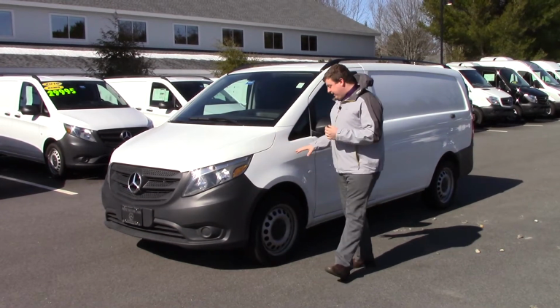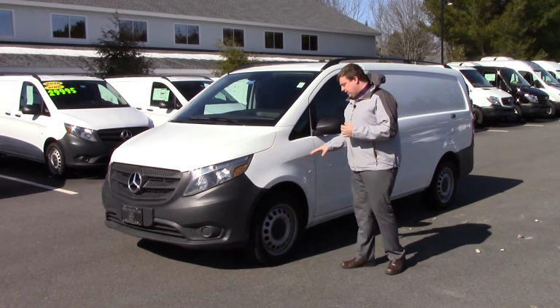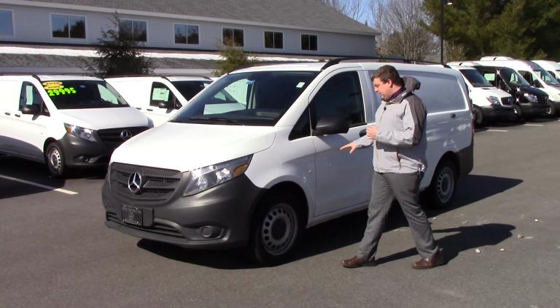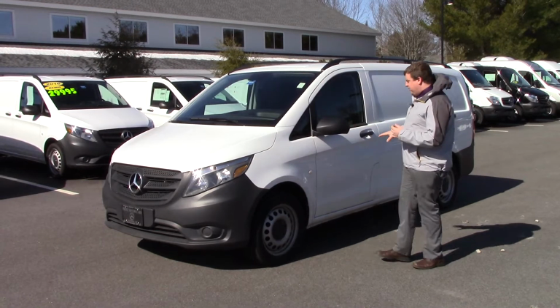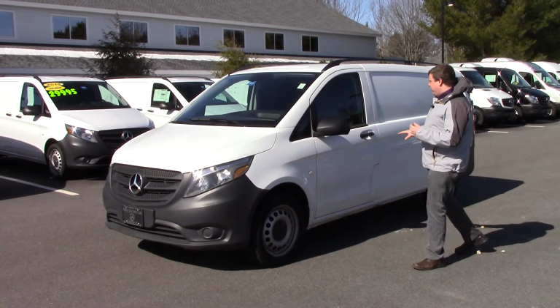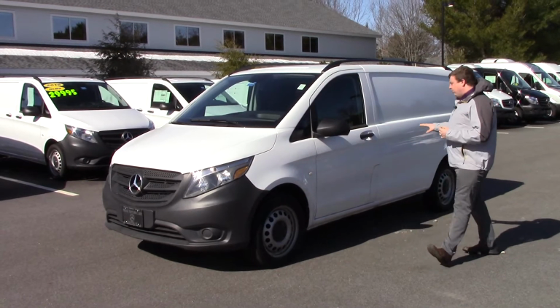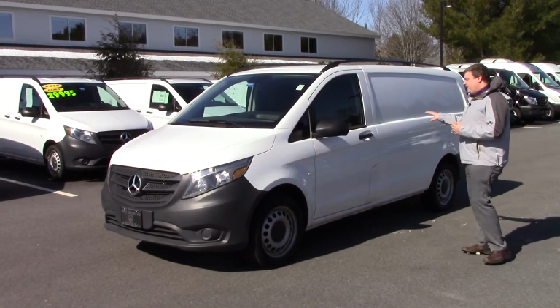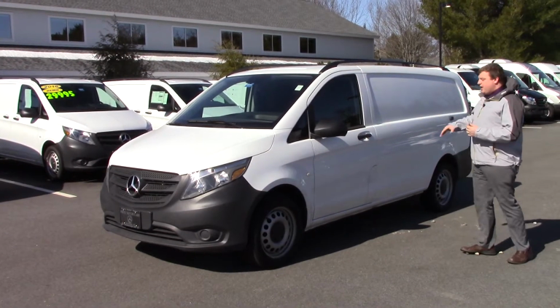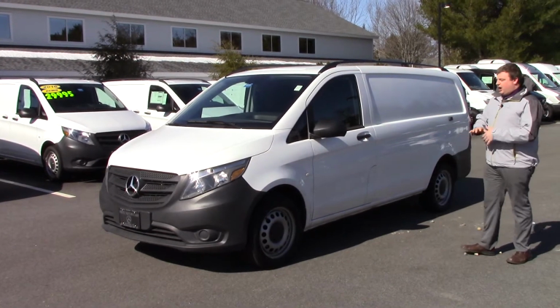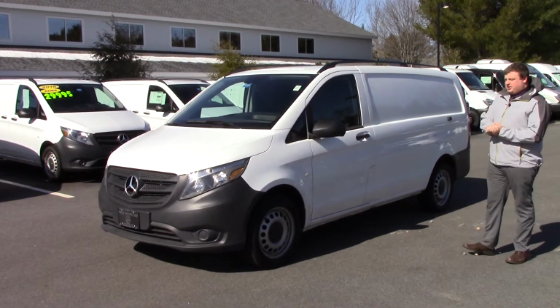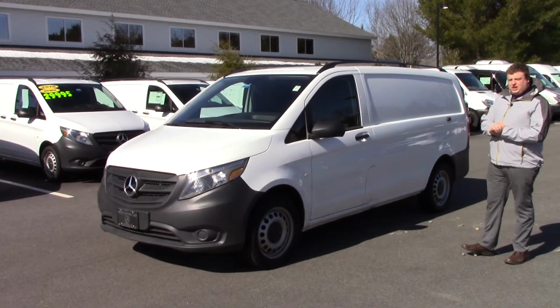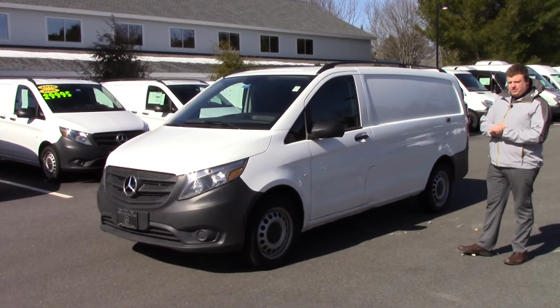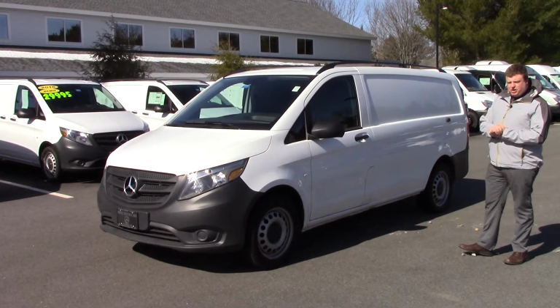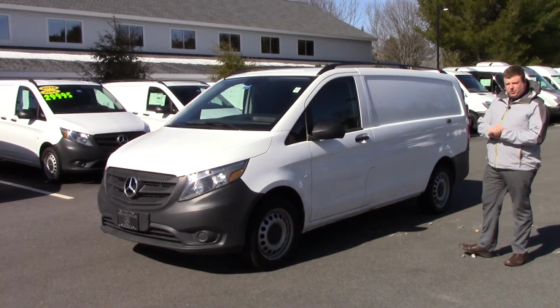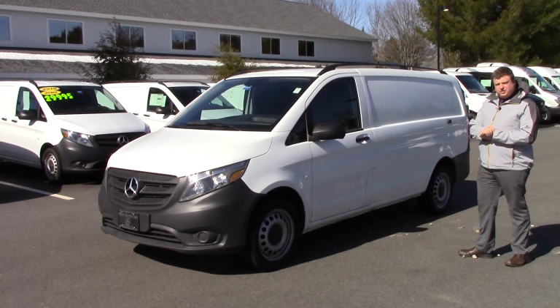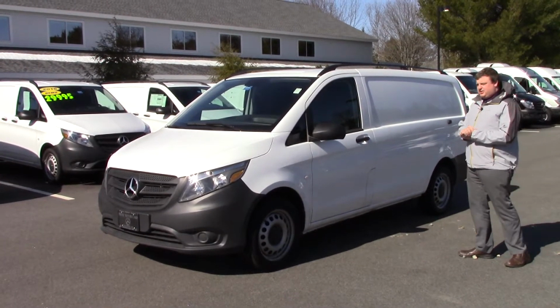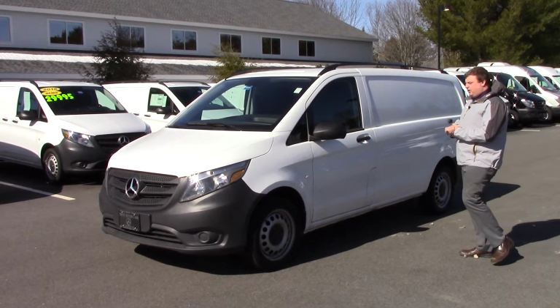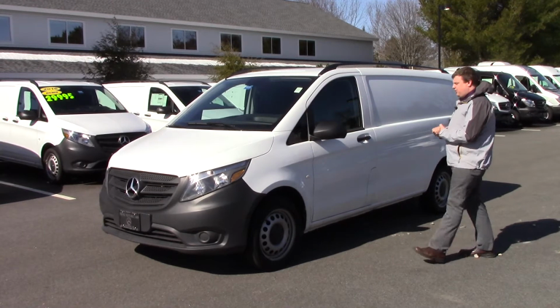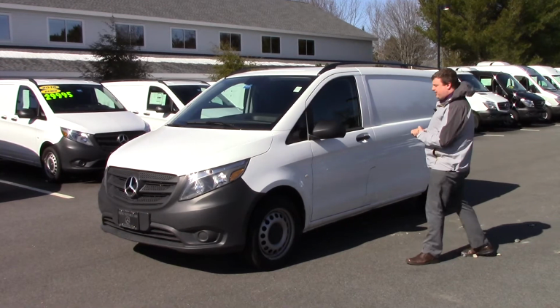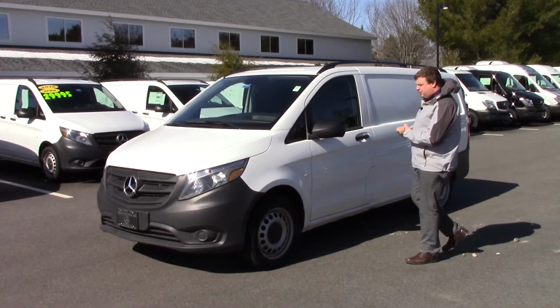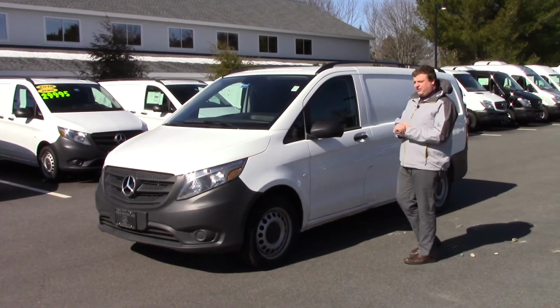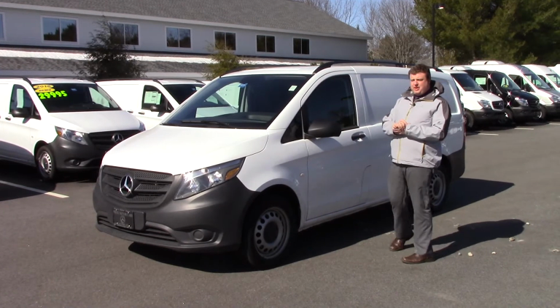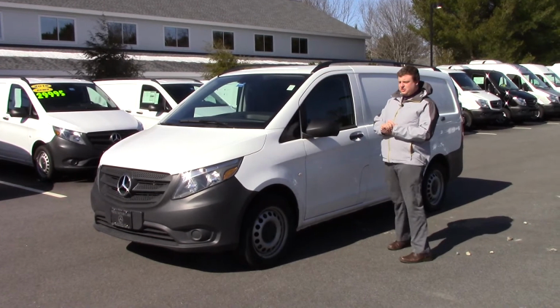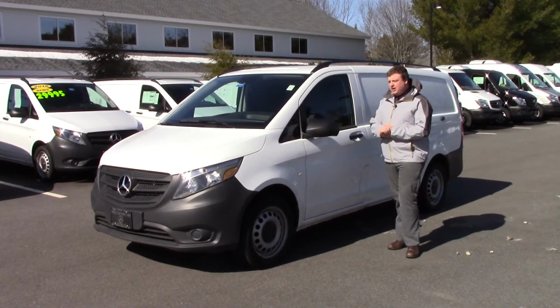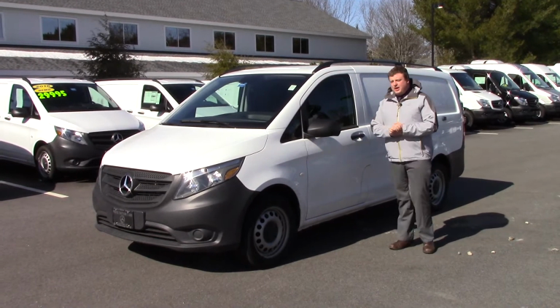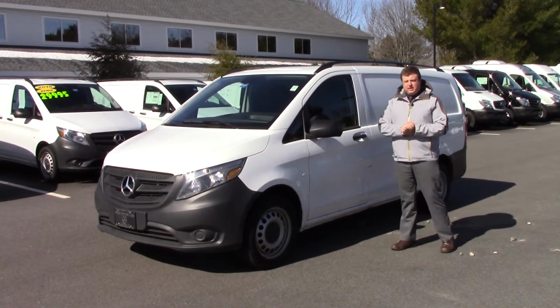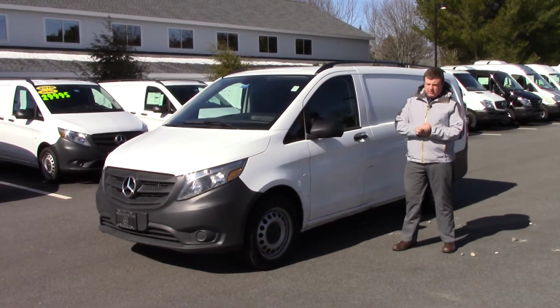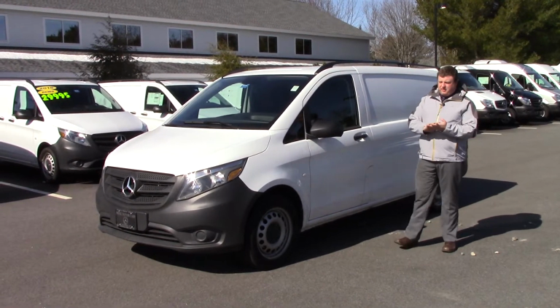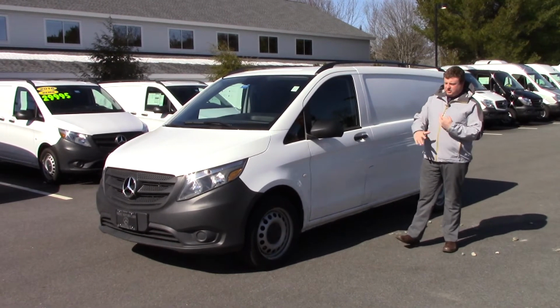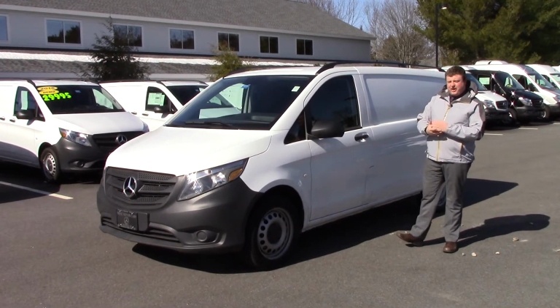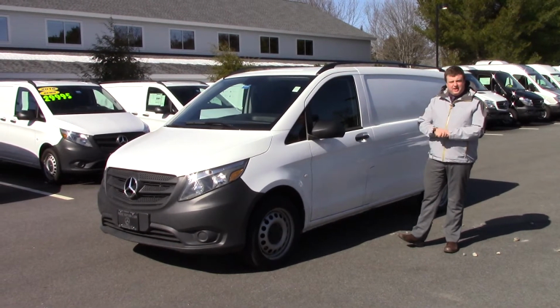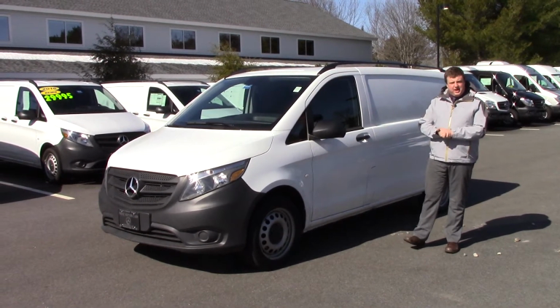Here it is in the beautiful polar white. This is a turbocharged four cylinder, has 208 horsepower, 258 pounds of torque, and it gets upwards of 25 miles per gallon.